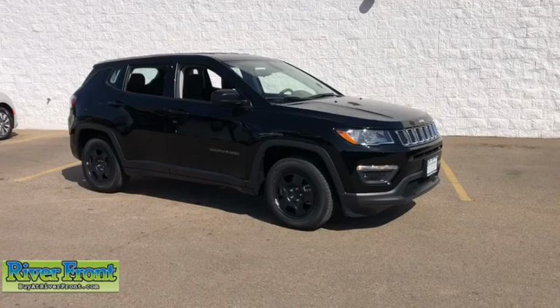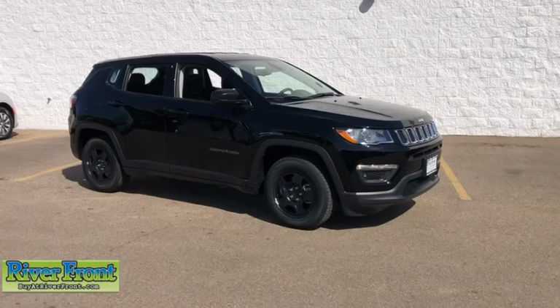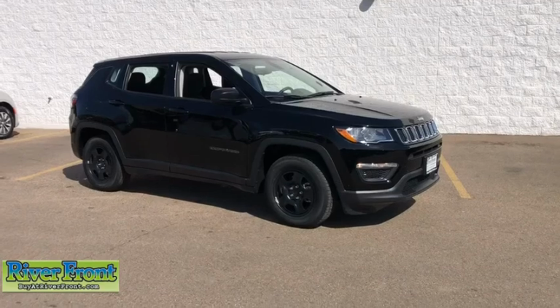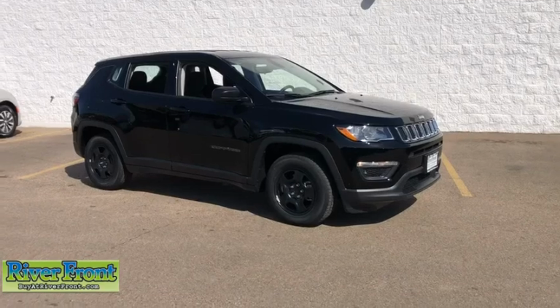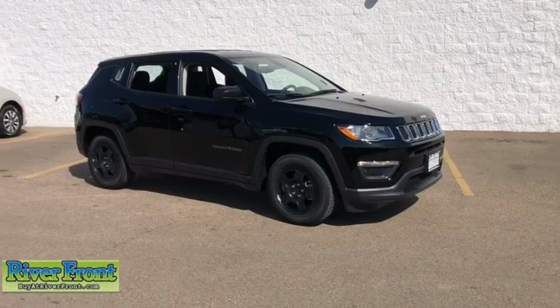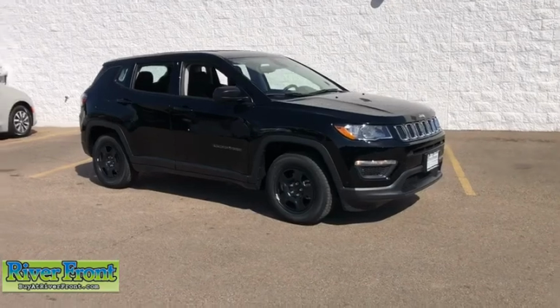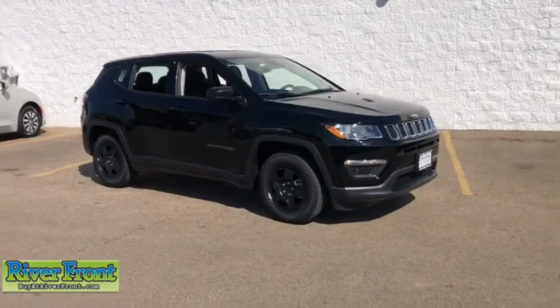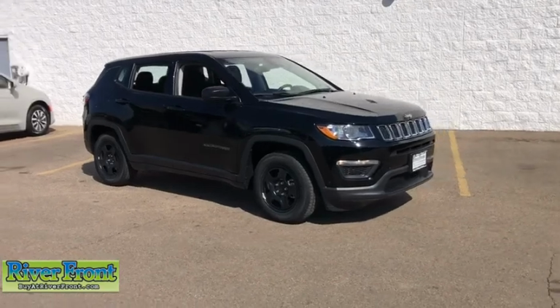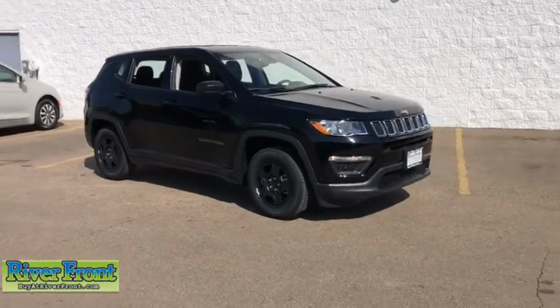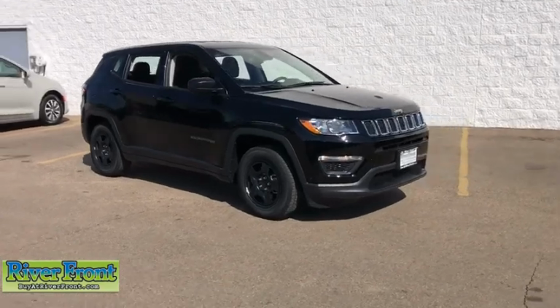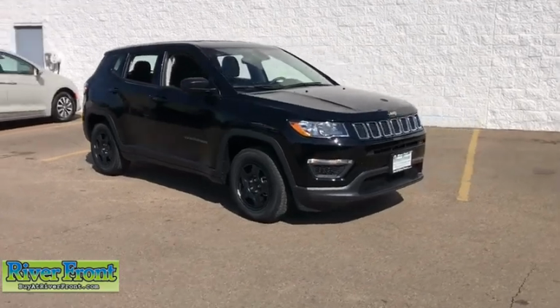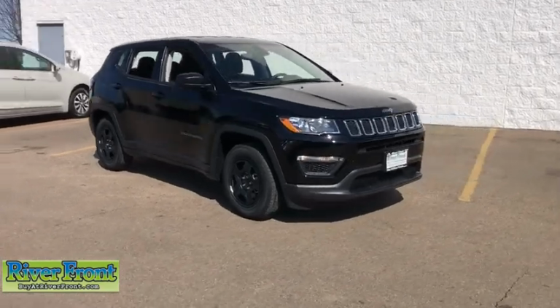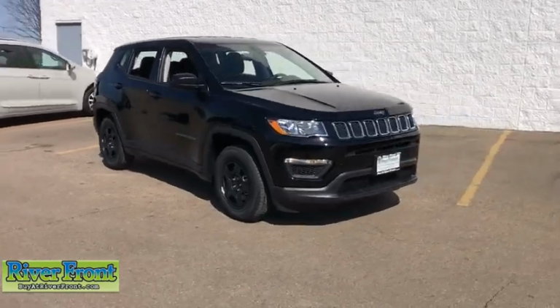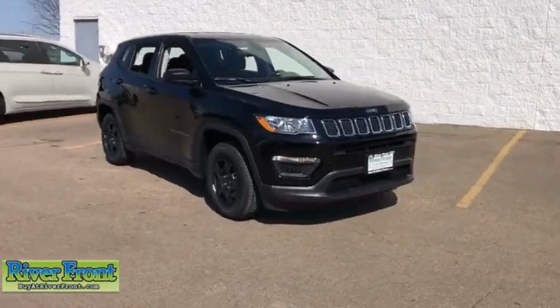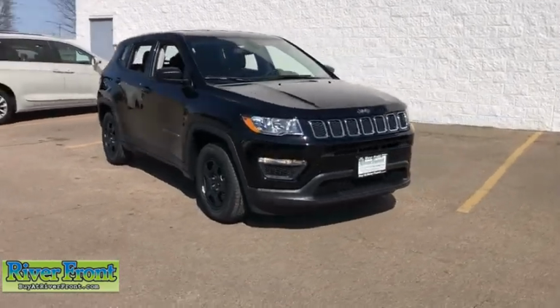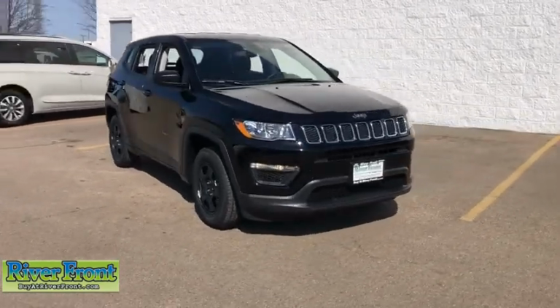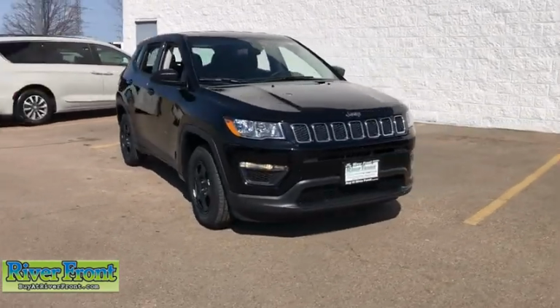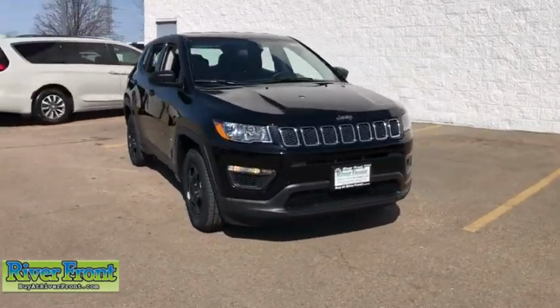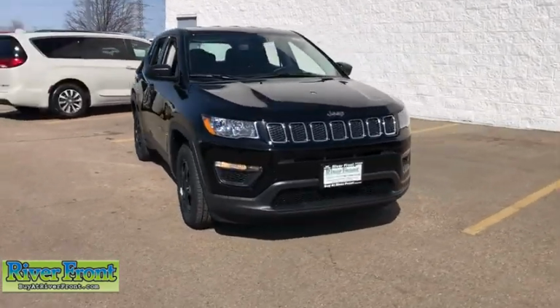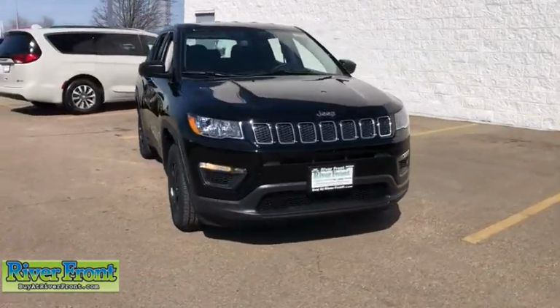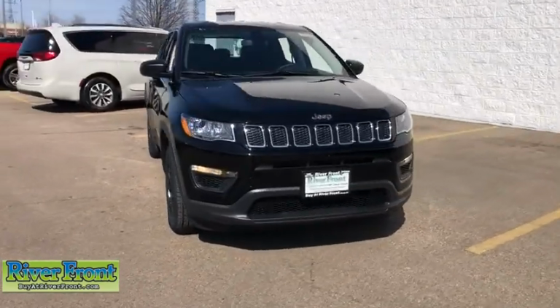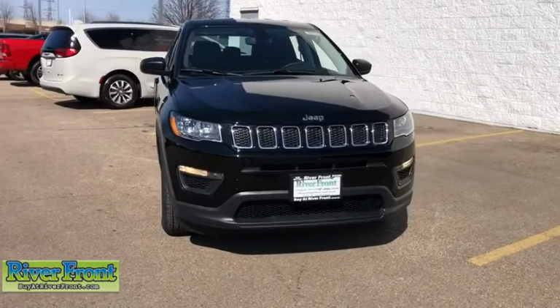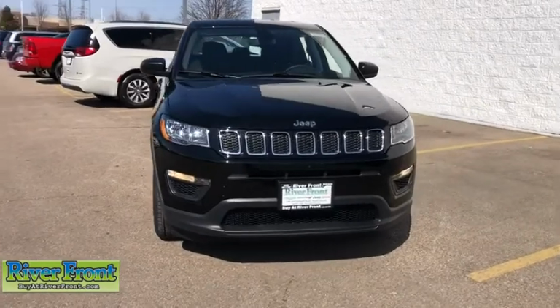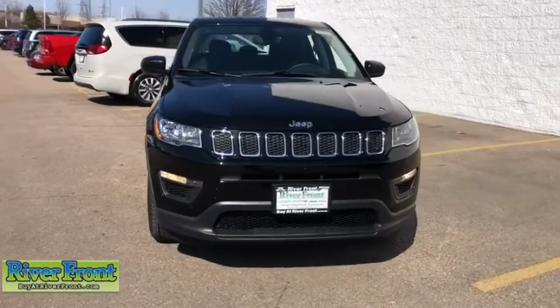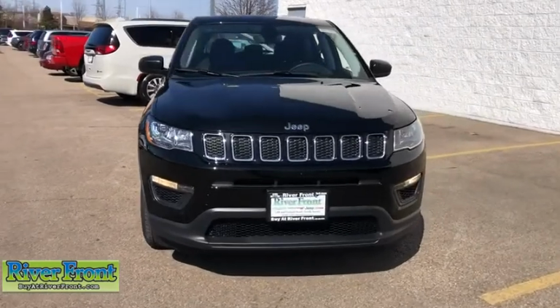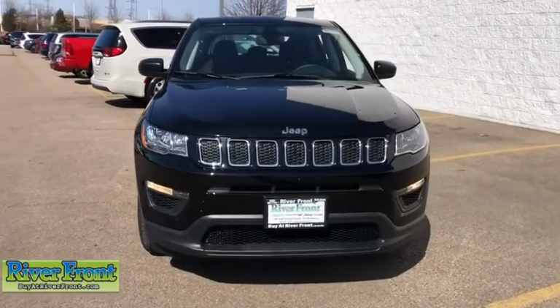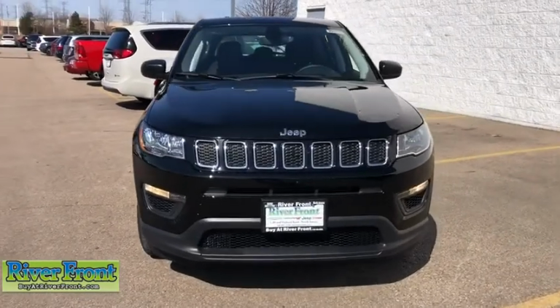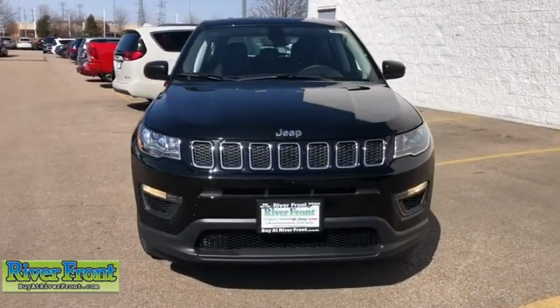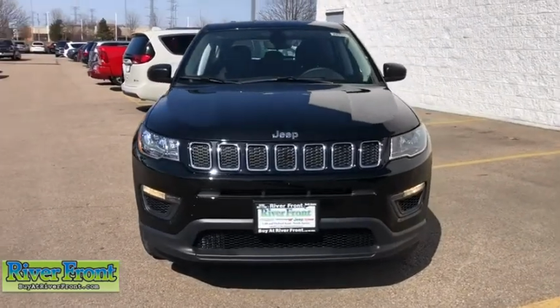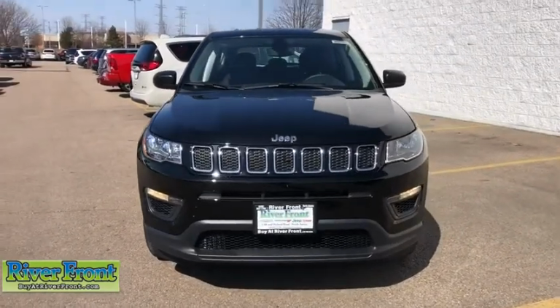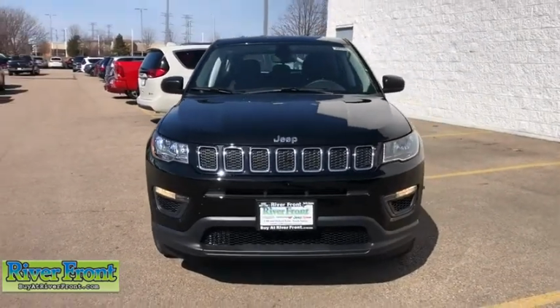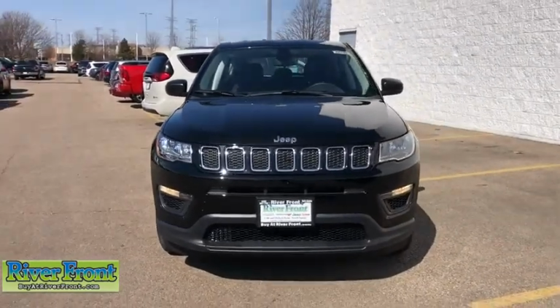Looking for the right vehicle? Check out the 2020 Jeep Compass. The Jeep Compass has a solid, sophisticated 16-valve engine.